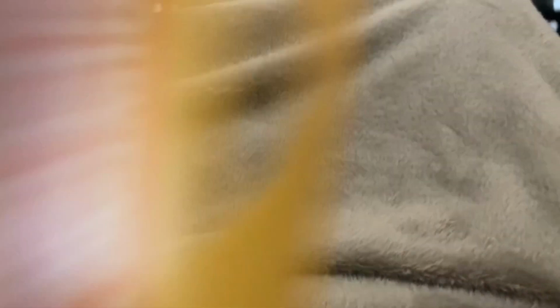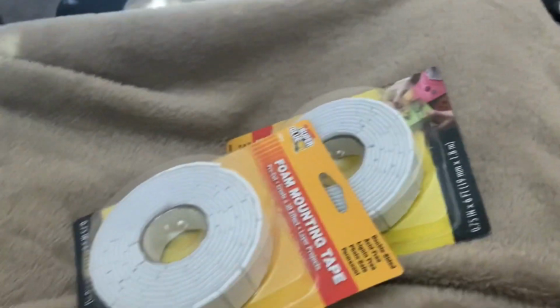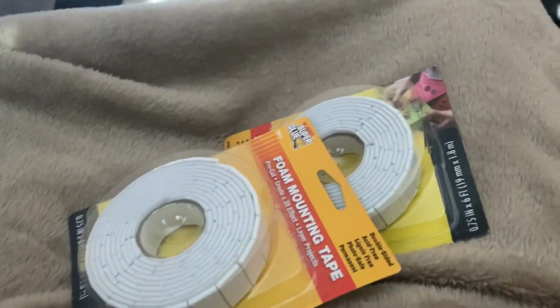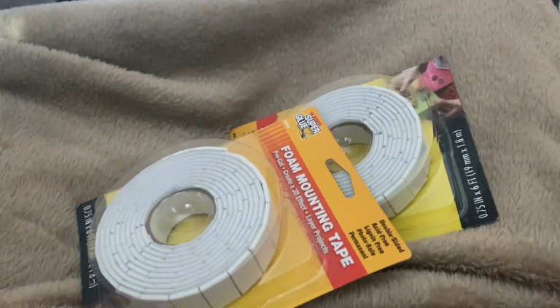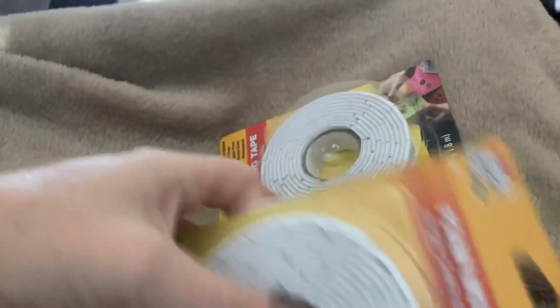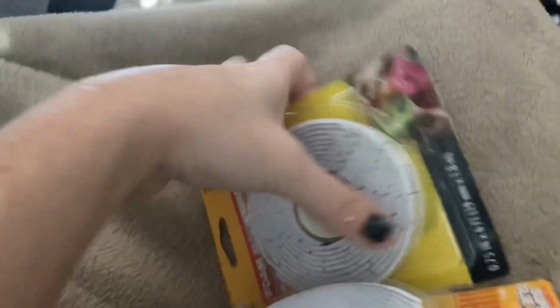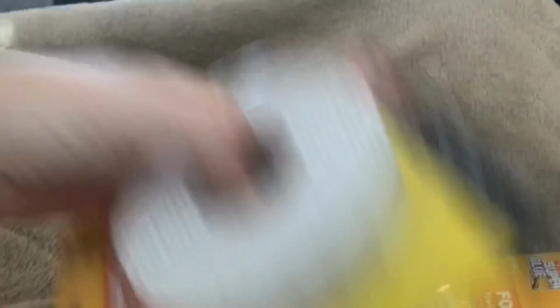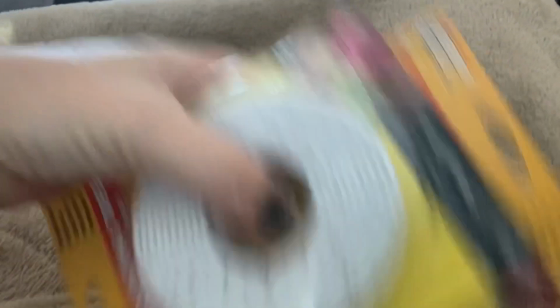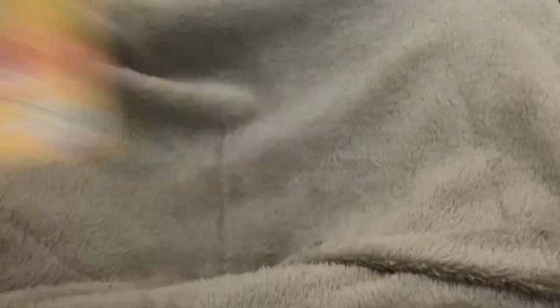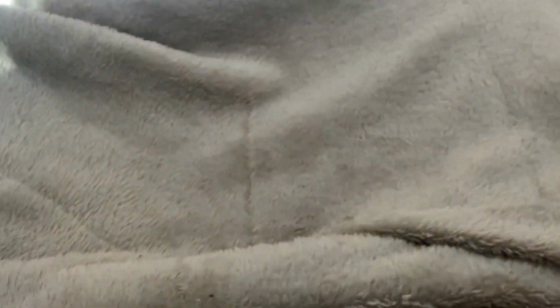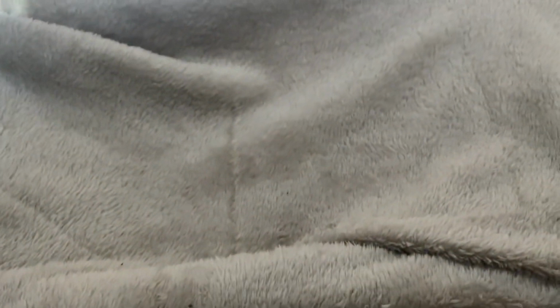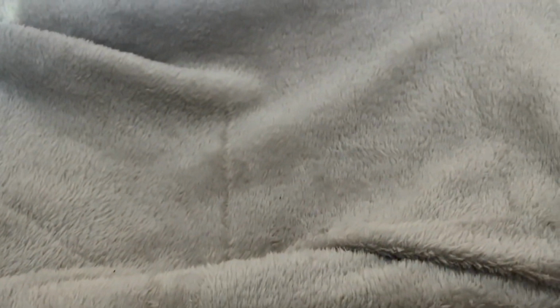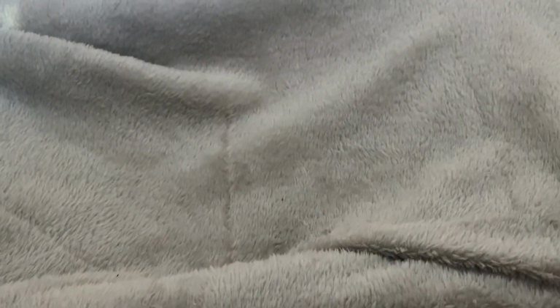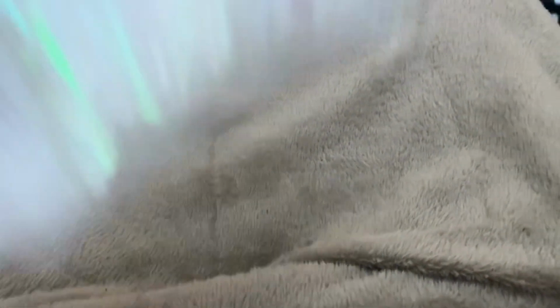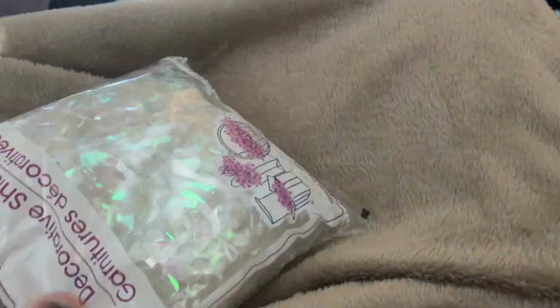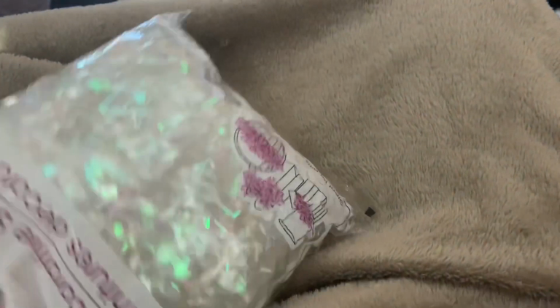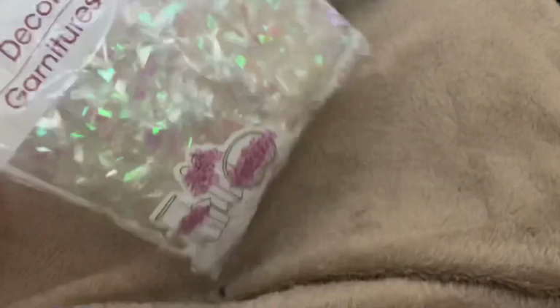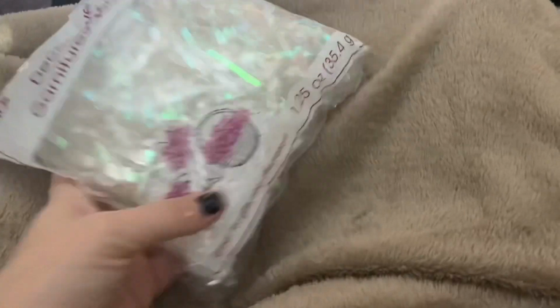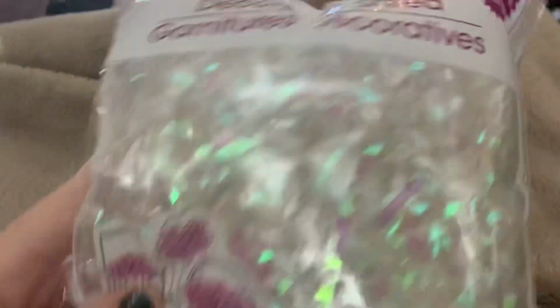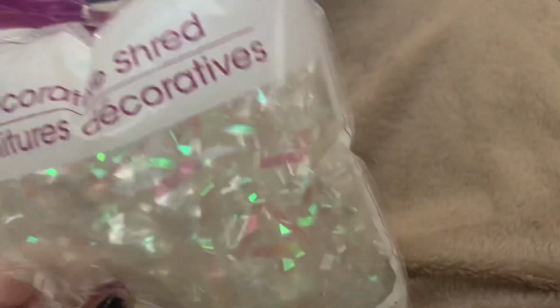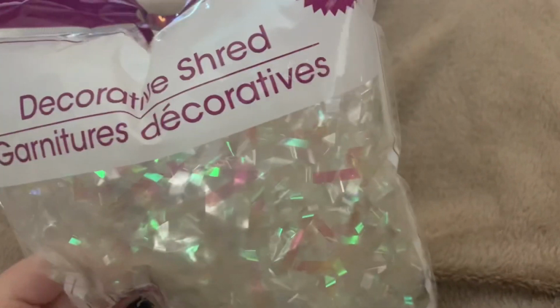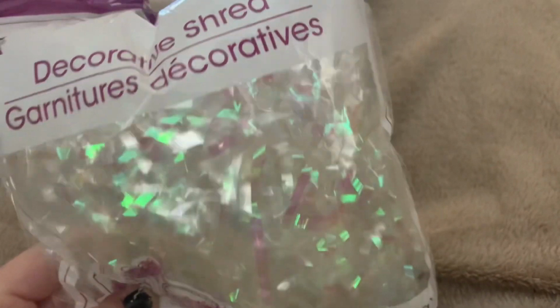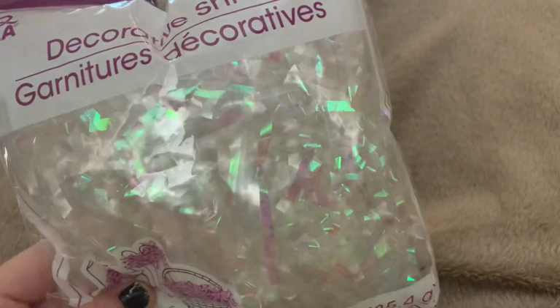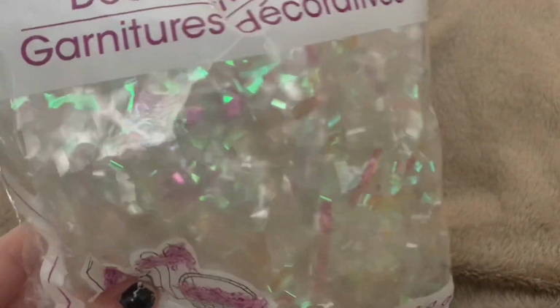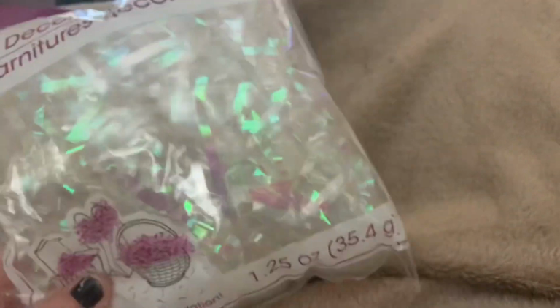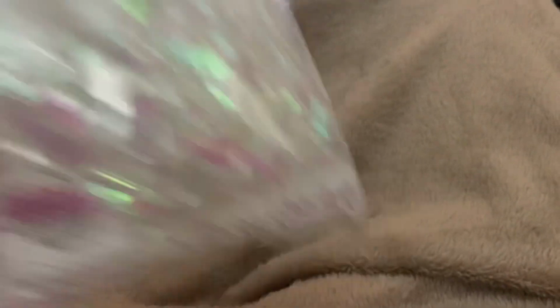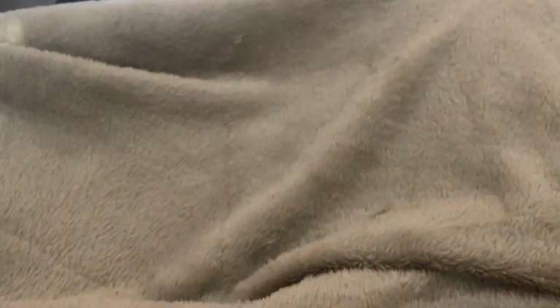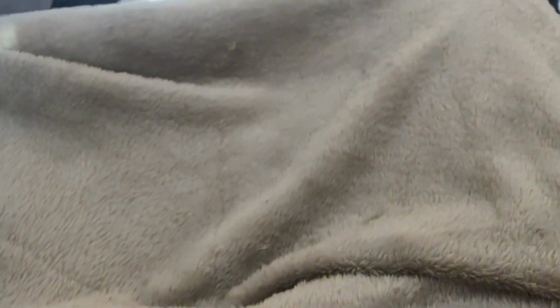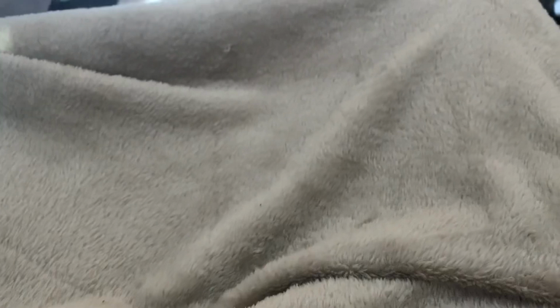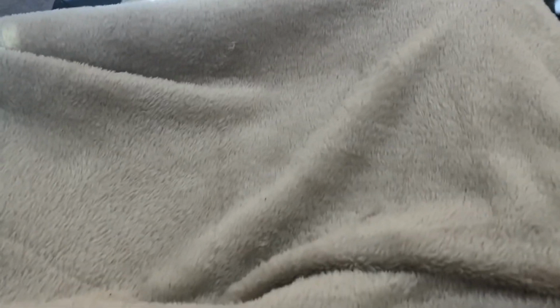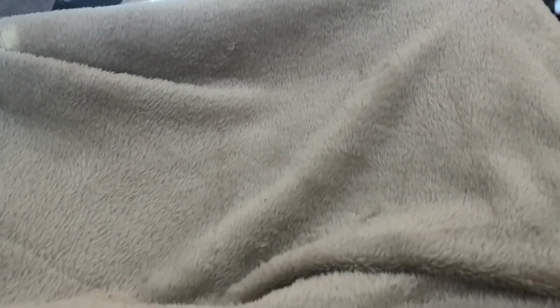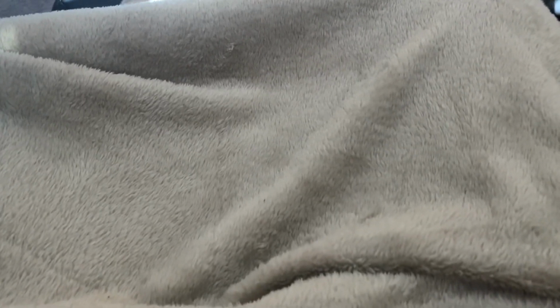I stocked up on some puffy tapes — I got like three or four of these because again, it was a dollar and I was going buck wild. Then they had some shred in the iridescent, which I like adding to sequin mixes or shred mixes.